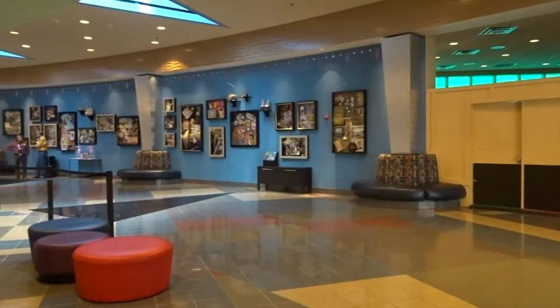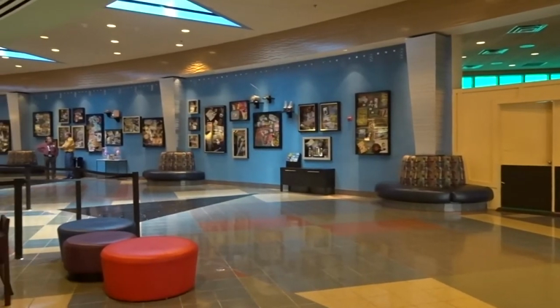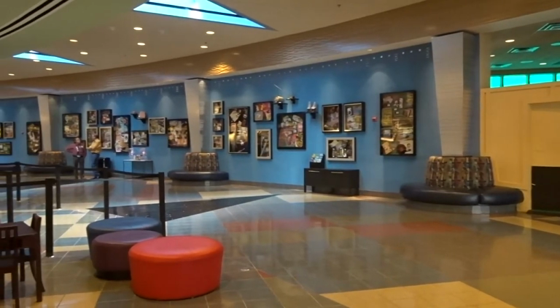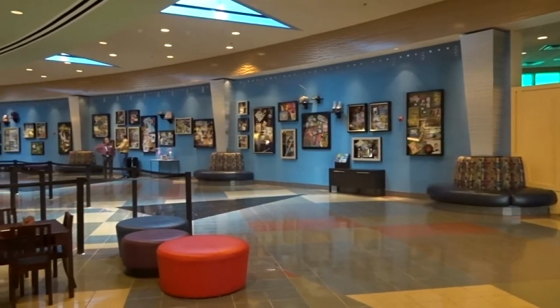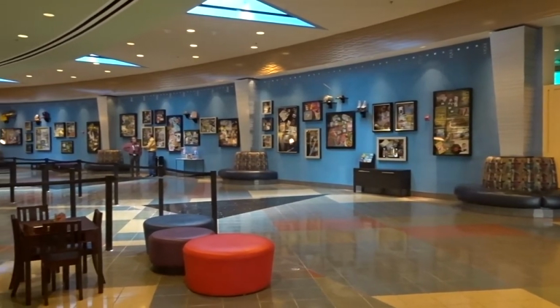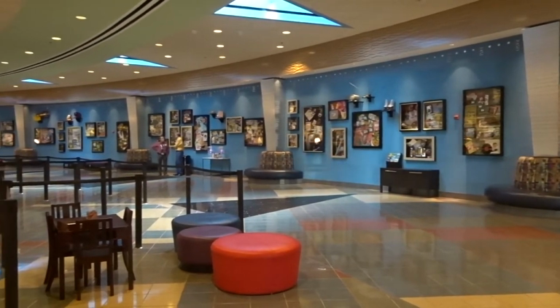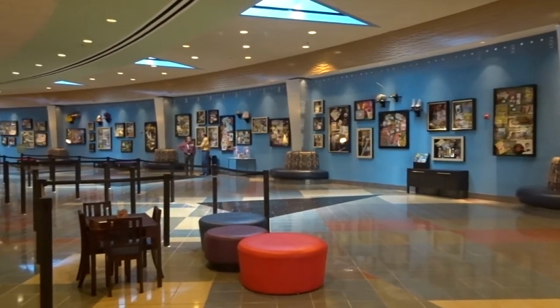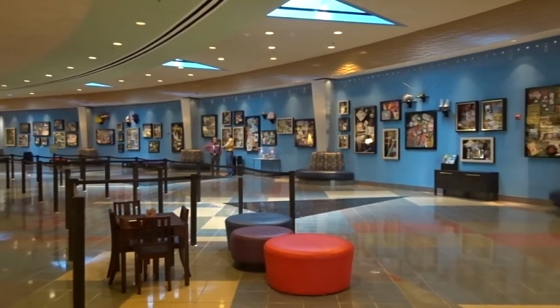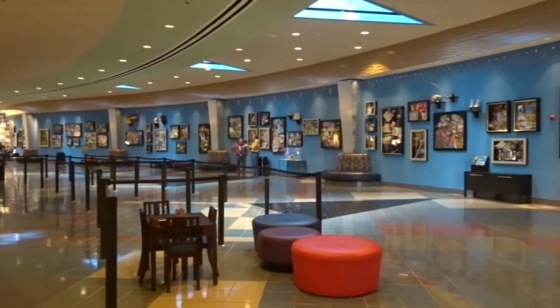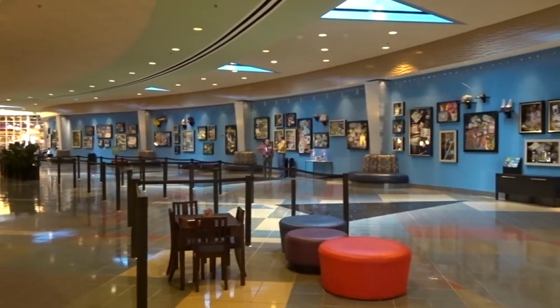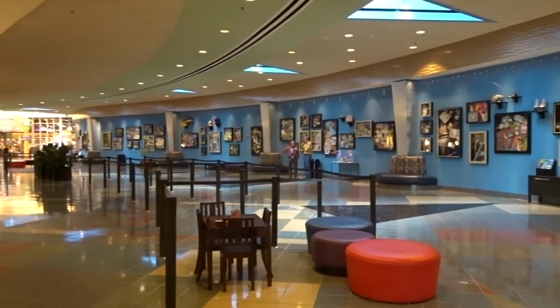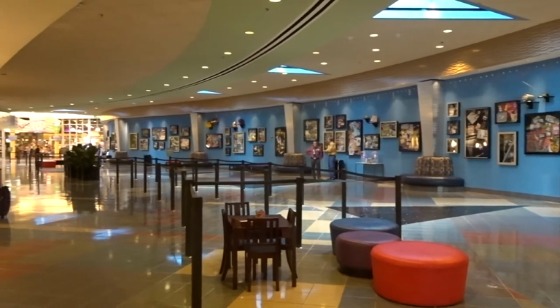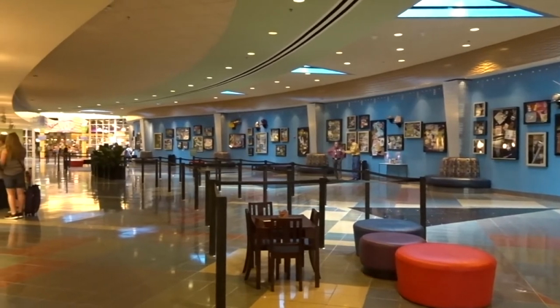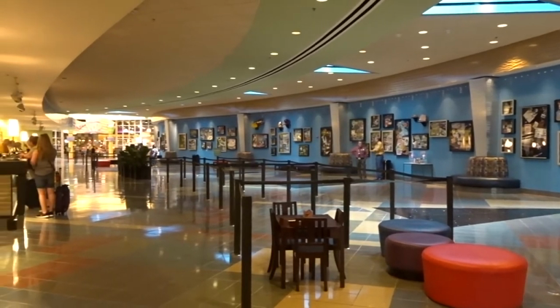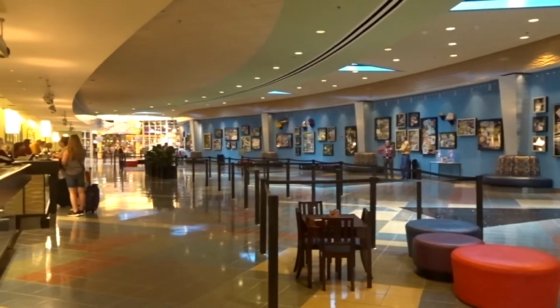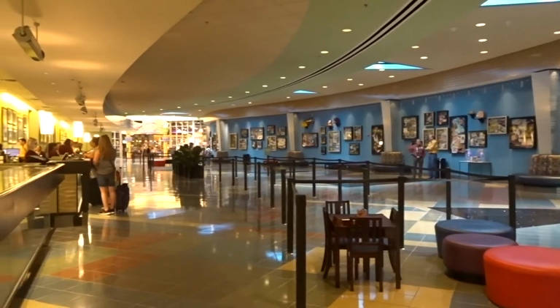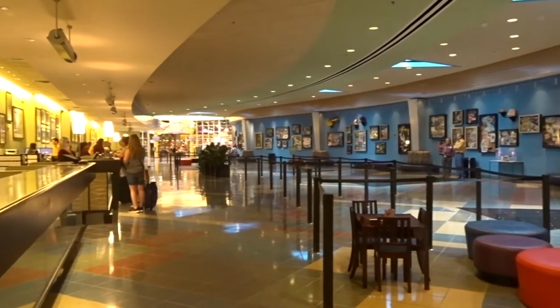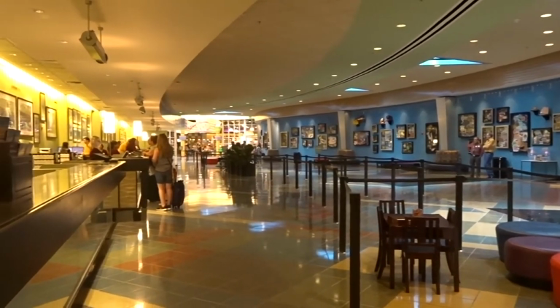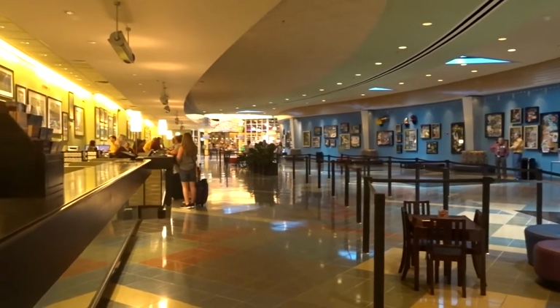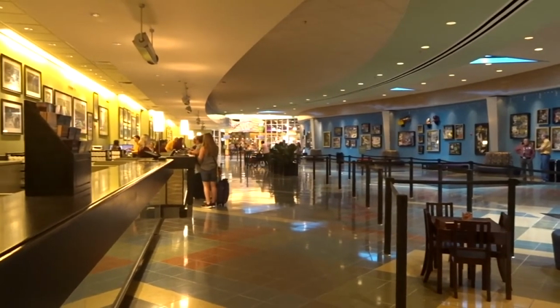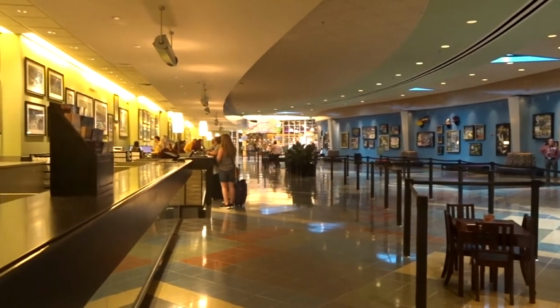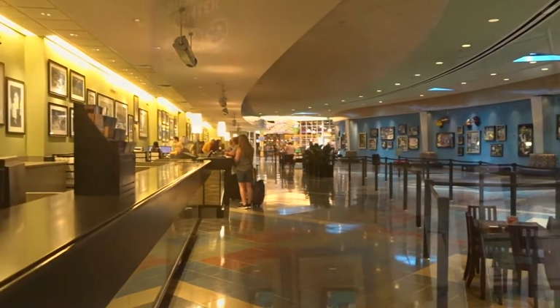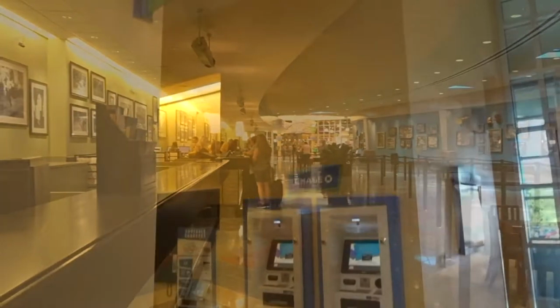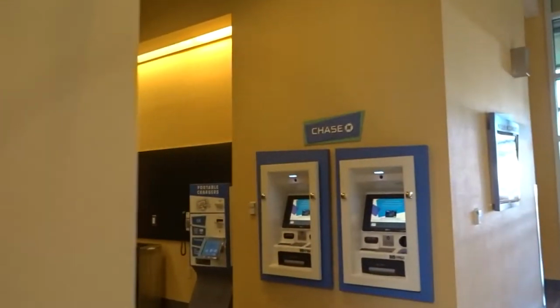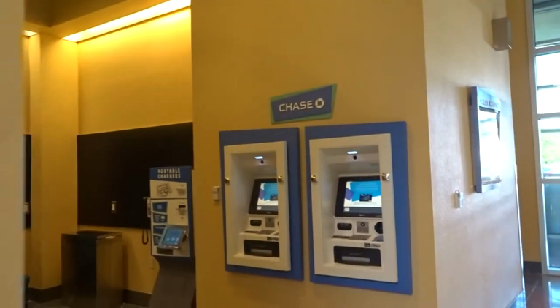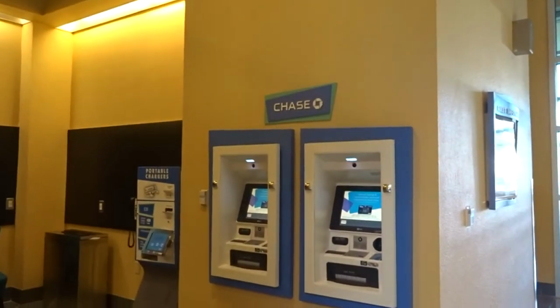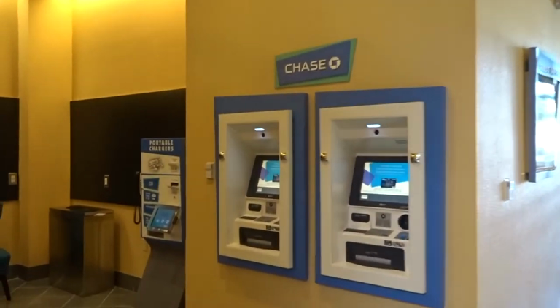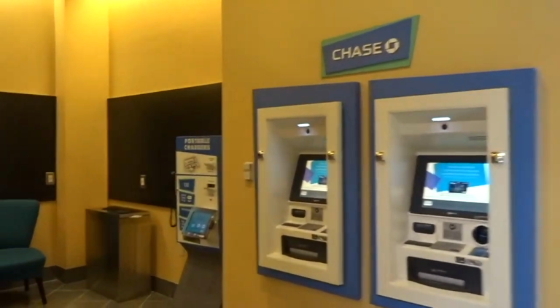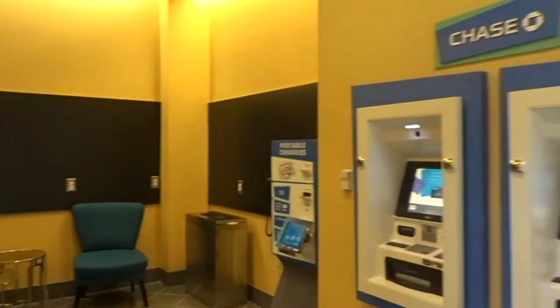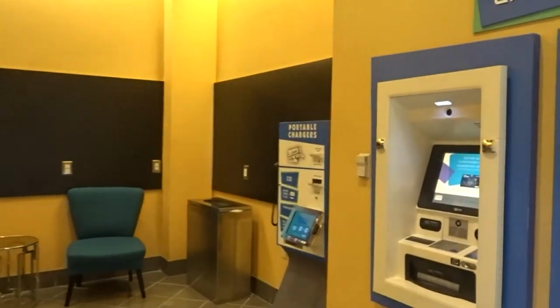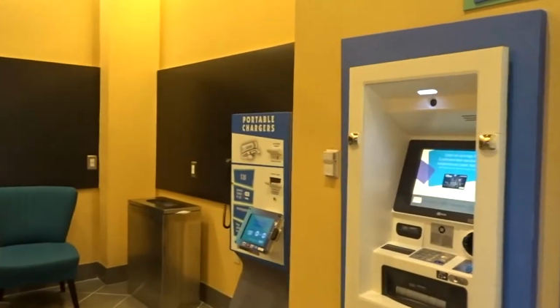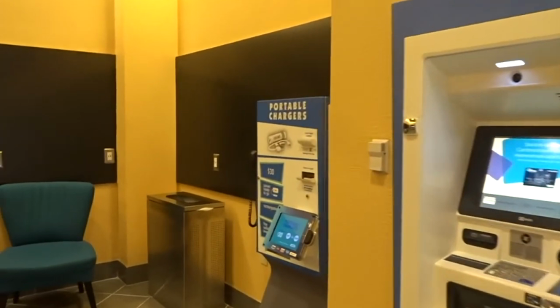You'll enter the resort through the Classic Hall, where you'll find the front desk, gift shop, food court, and arcade. A small business center can also be found in the Classic Hall, featuring ATMs, telephone, computers, printer, and a mailbox.